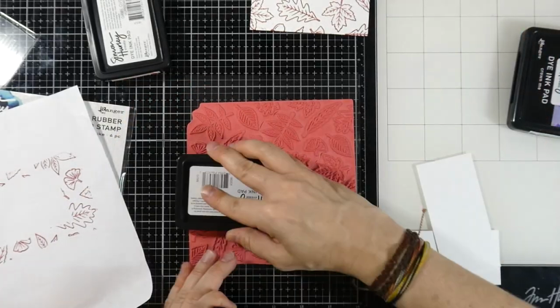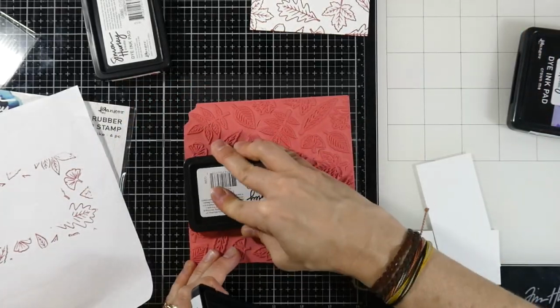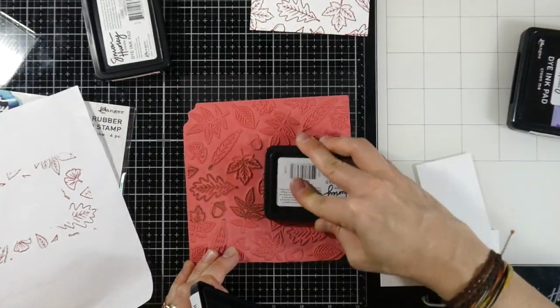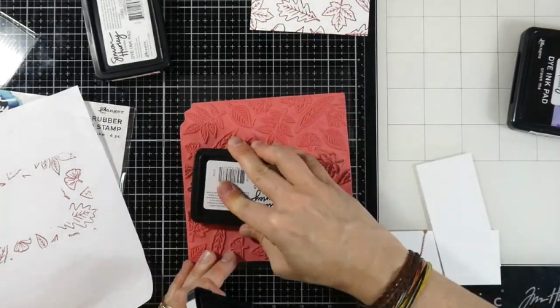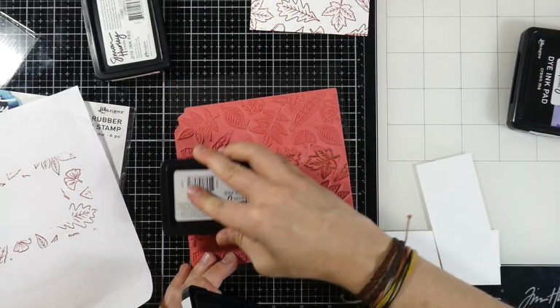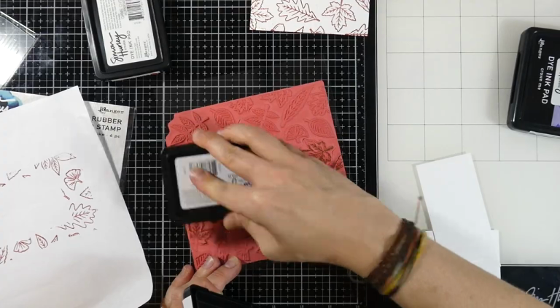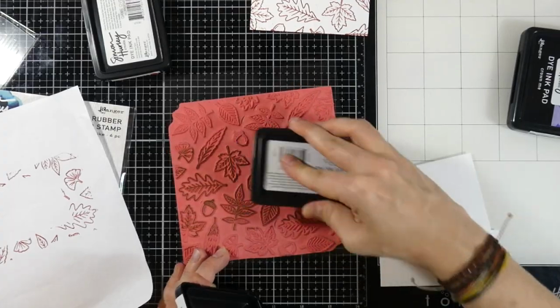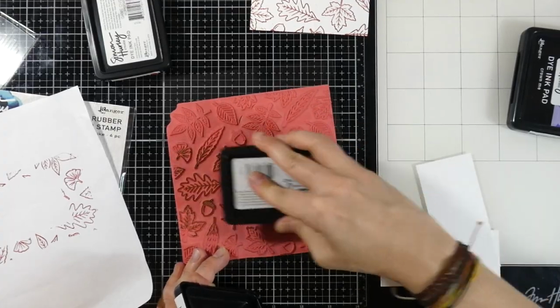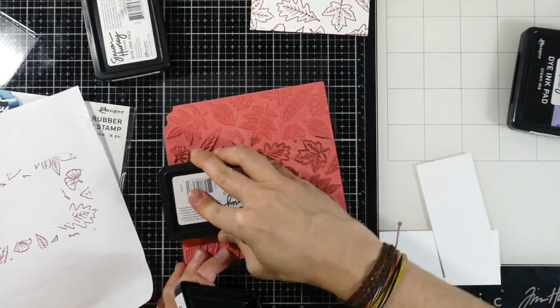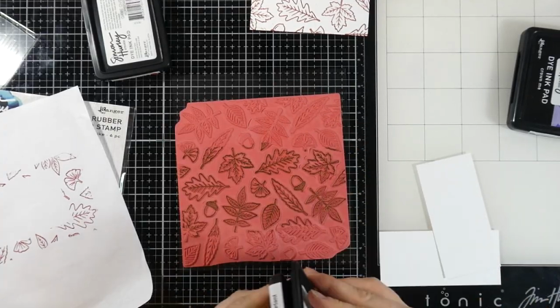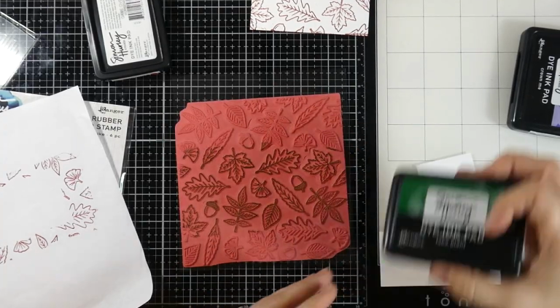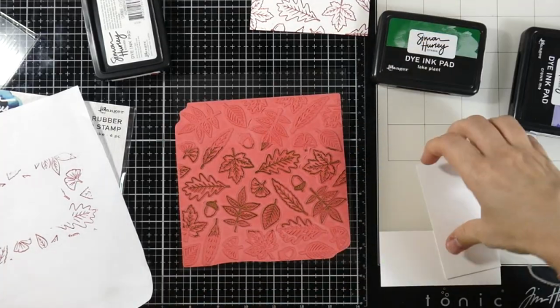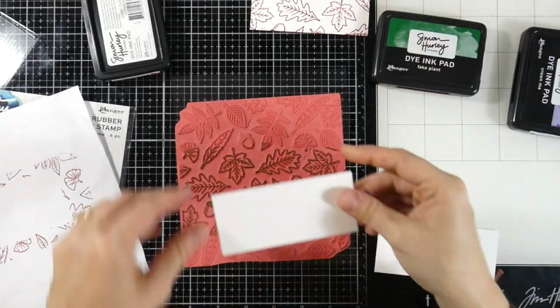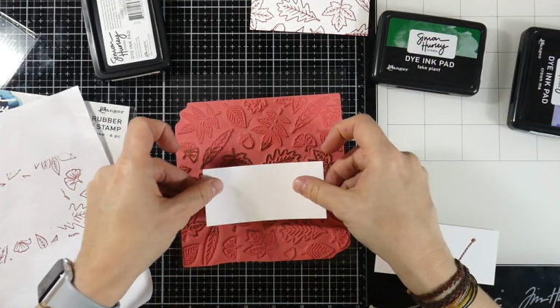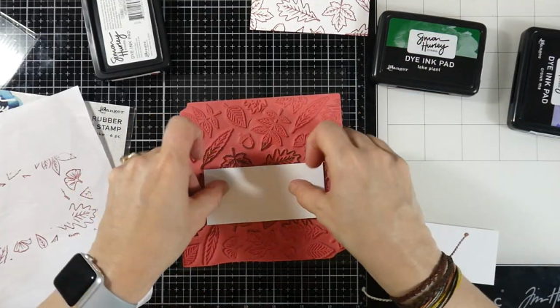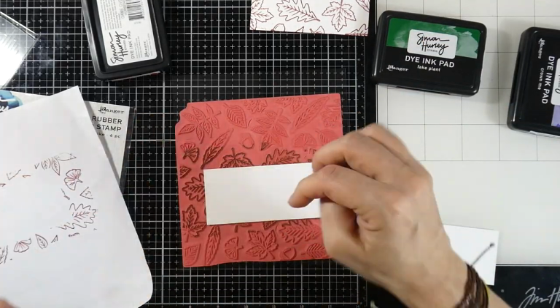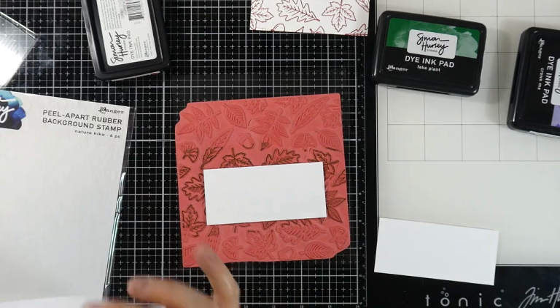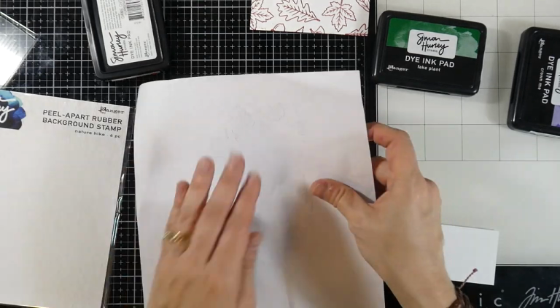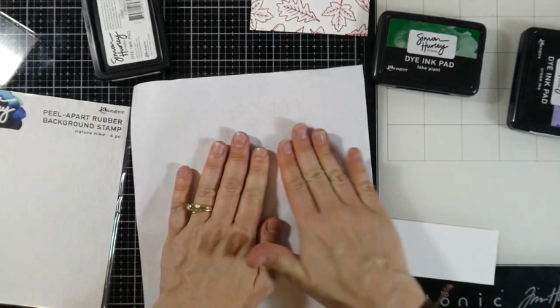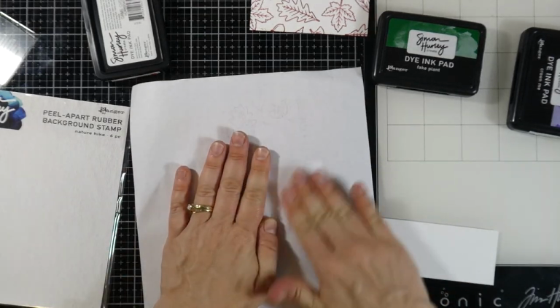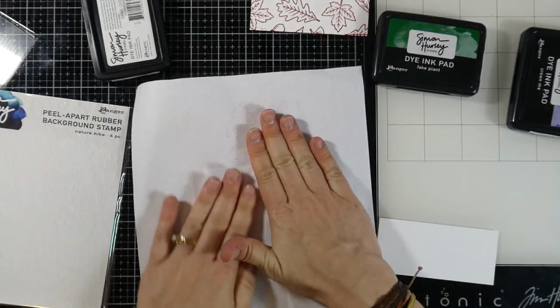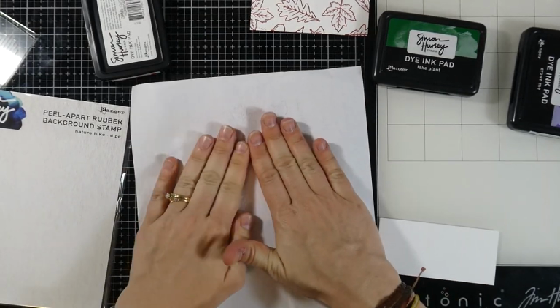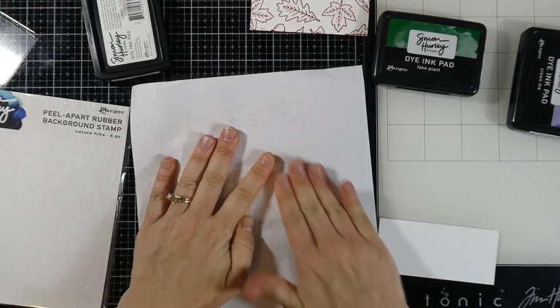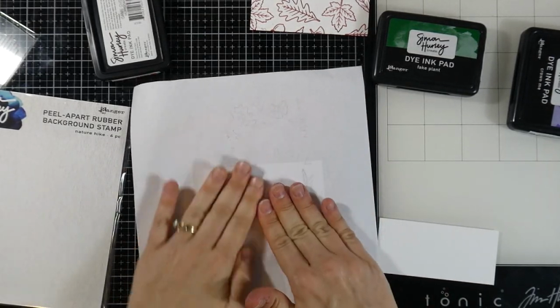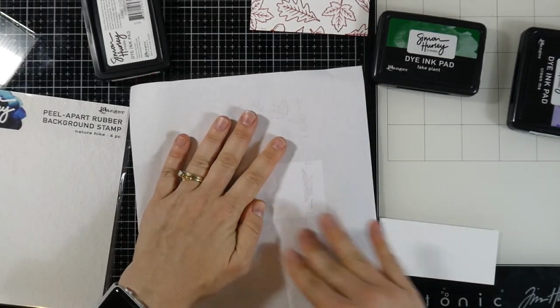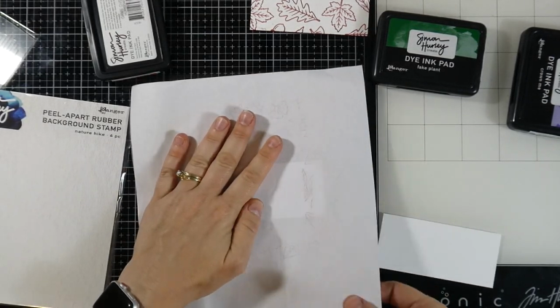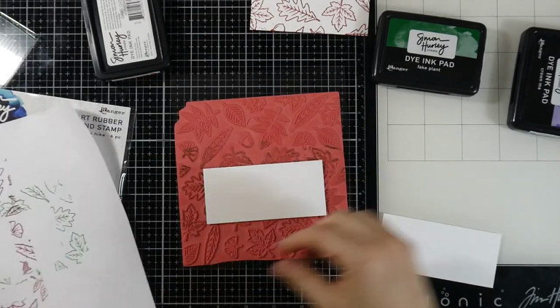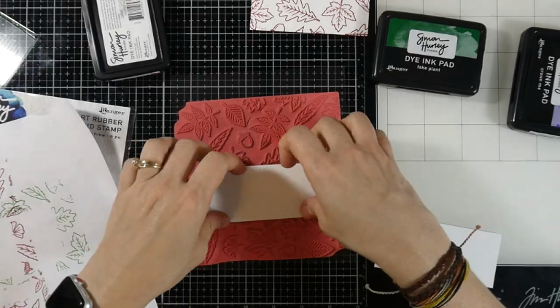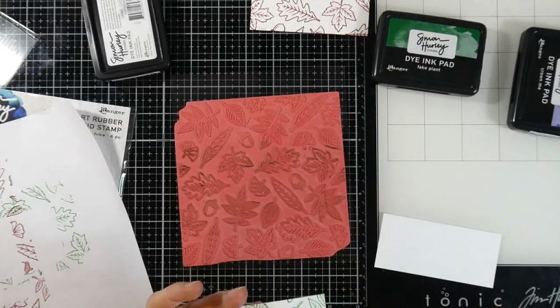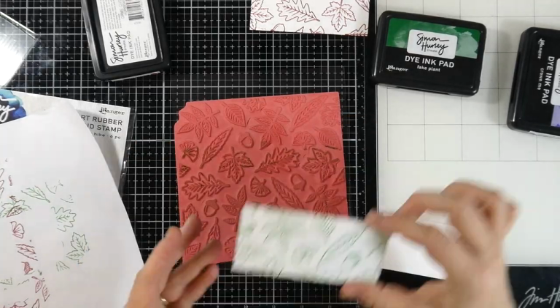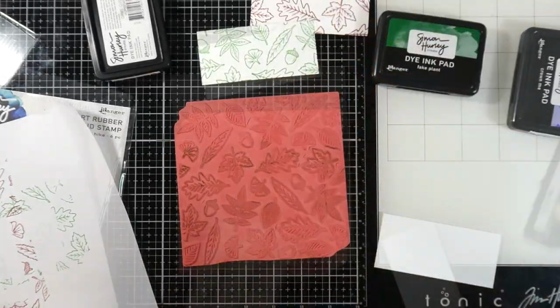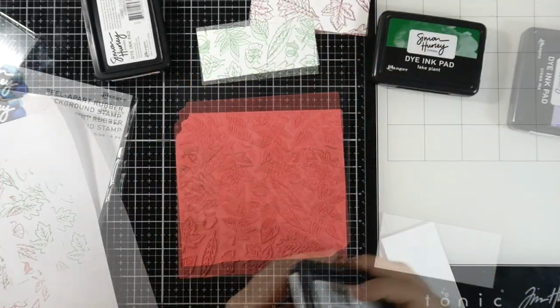The next color will be Fake Plant. I'll ink that one up with some Fake Plant and do the same process — set my piece of cardstock down, use my scratch paper, rub, and then peel that away. That one will be stamped really nicely.